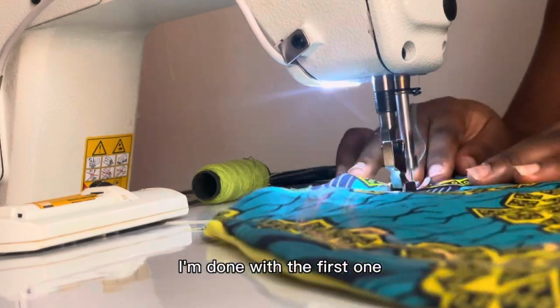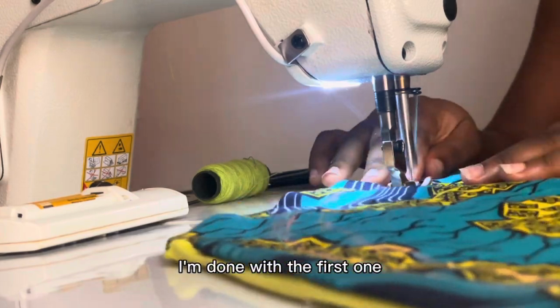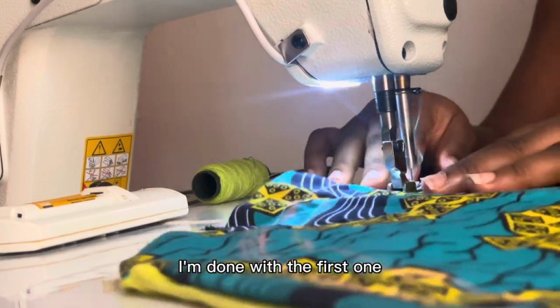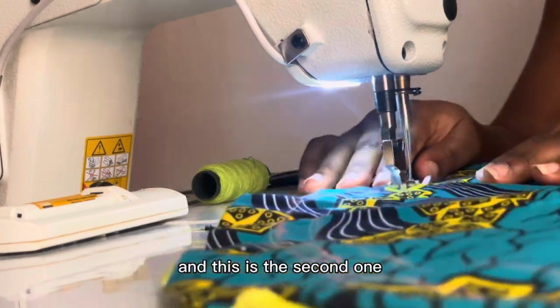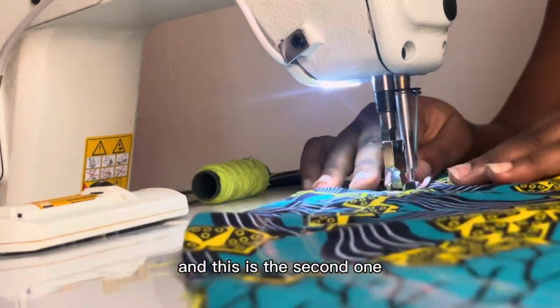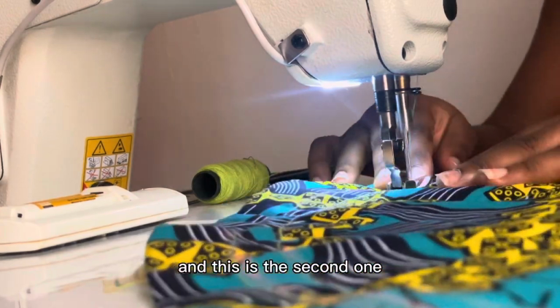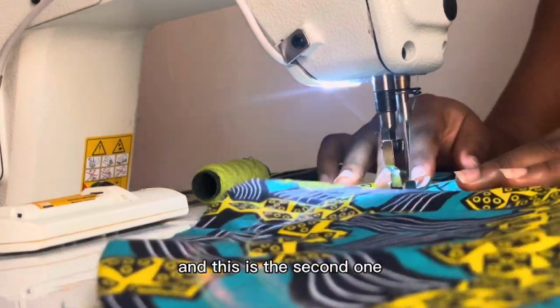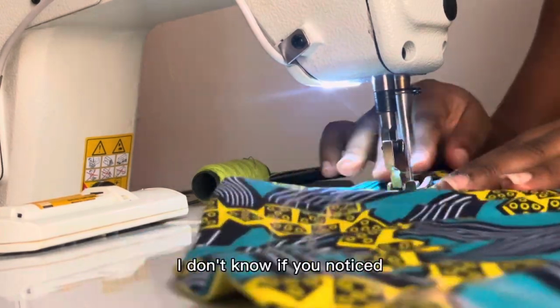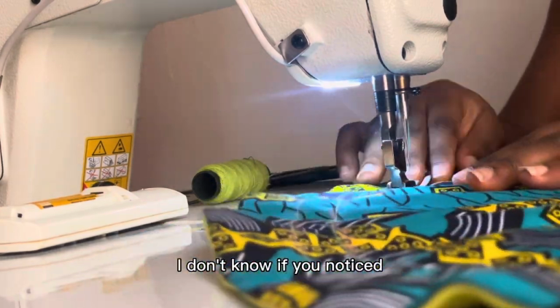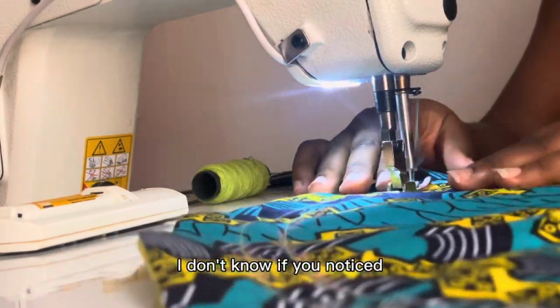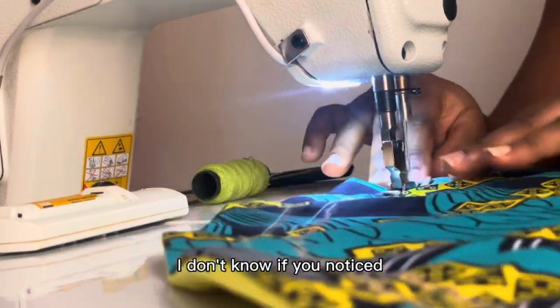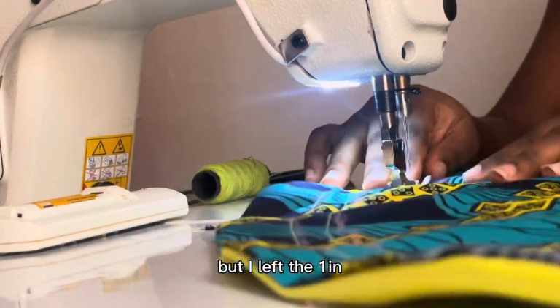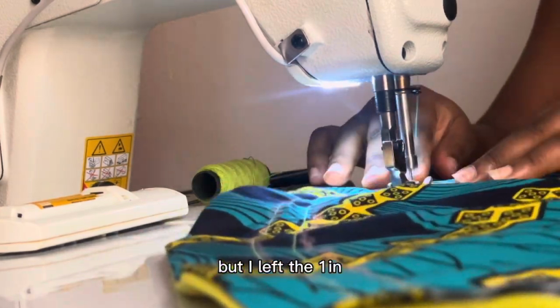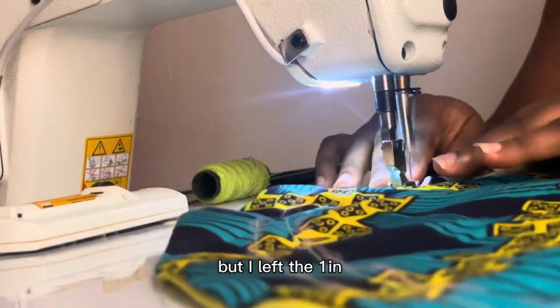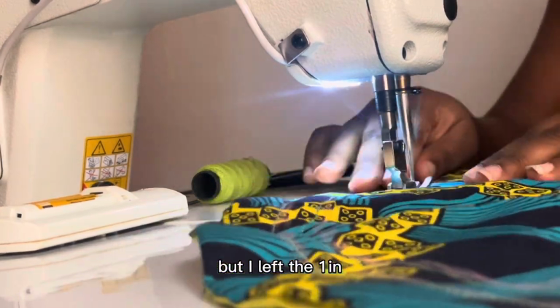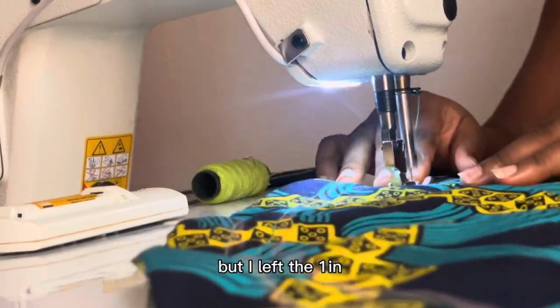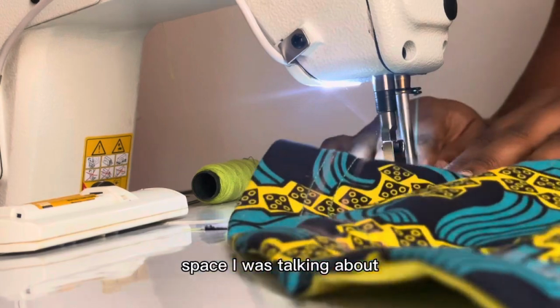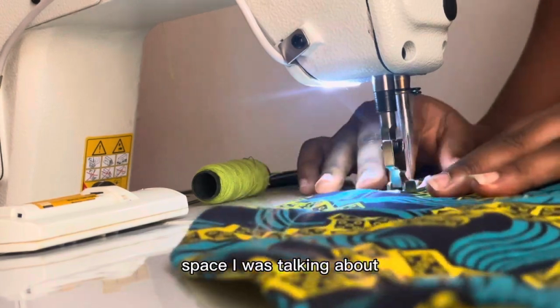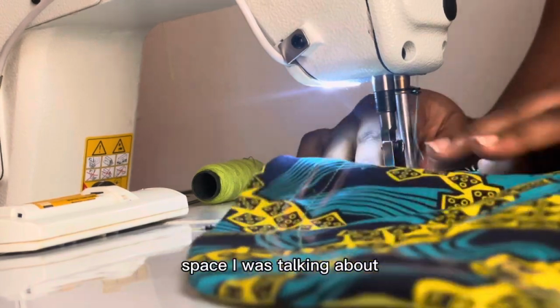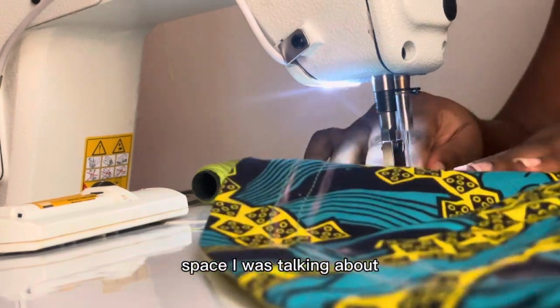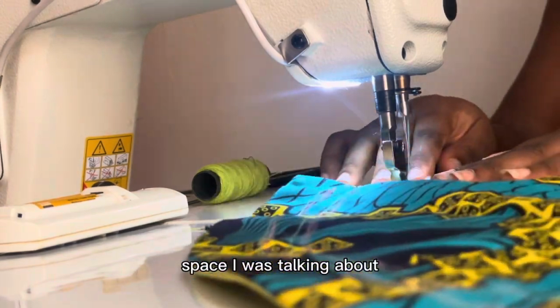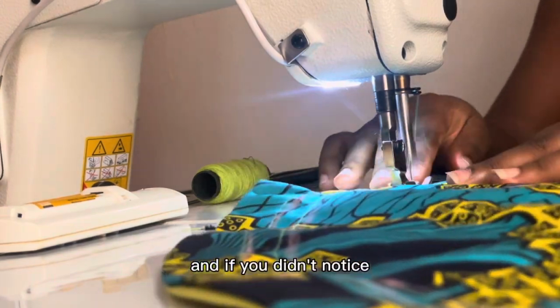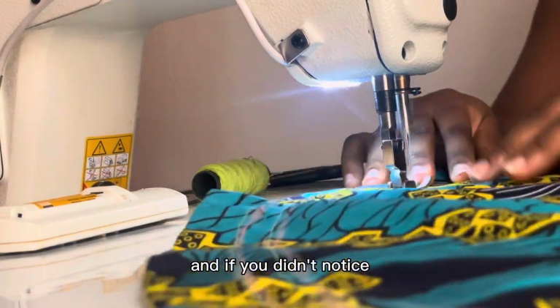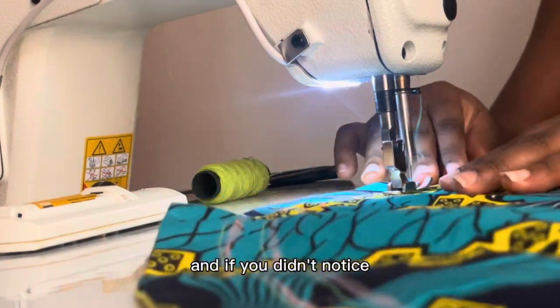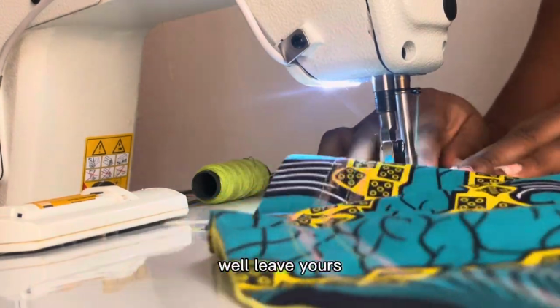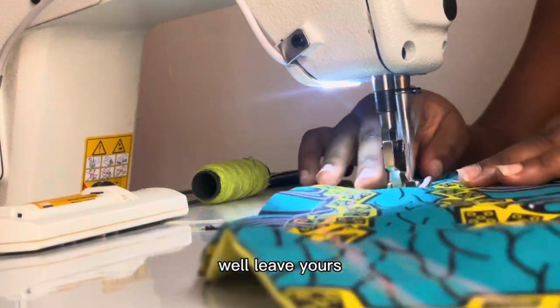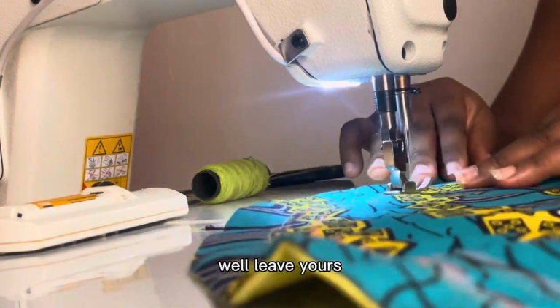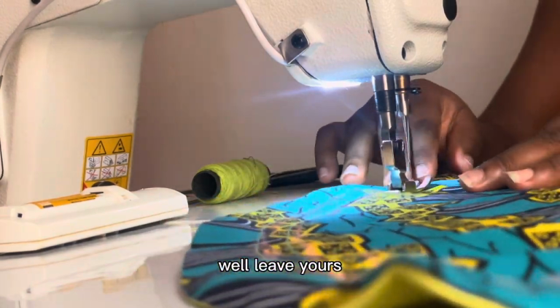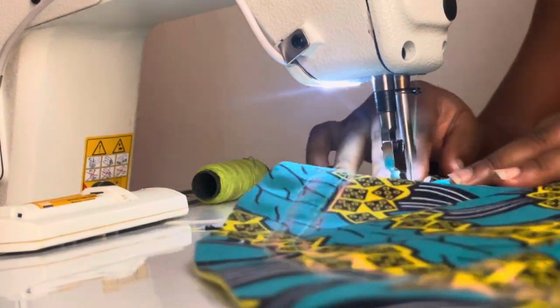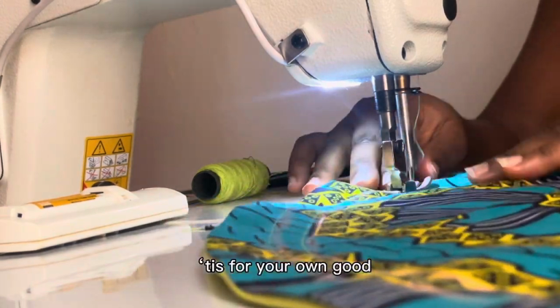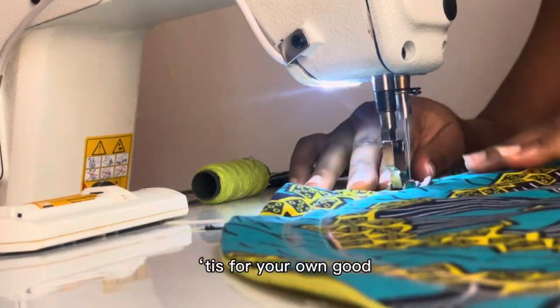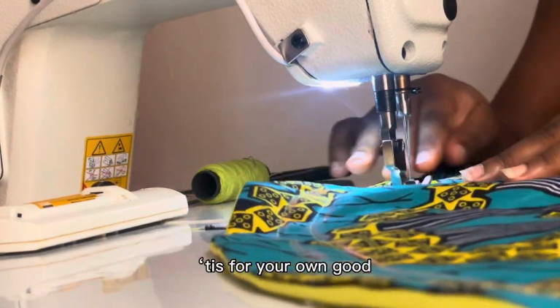I'm done with the first line and now sewing the second one. If you look closely, you'll notice I left the 1-inch space I mentioned for the elastic band. If you didn't notice — well, leave yours! It's for your own good. And now I'm done sewing both channel lines.